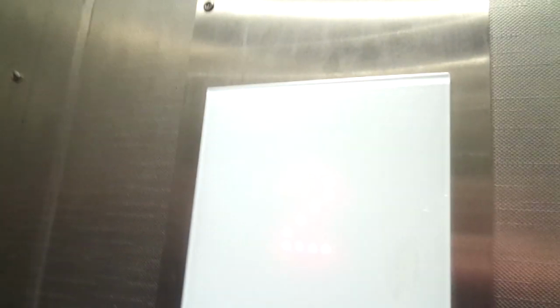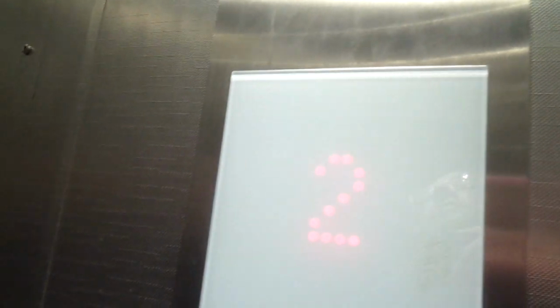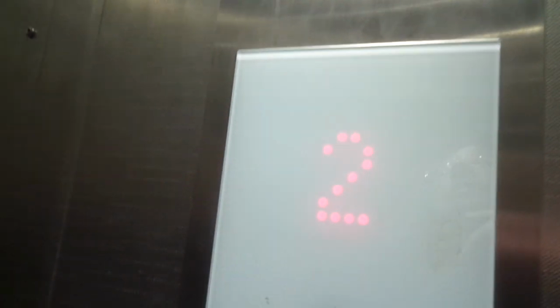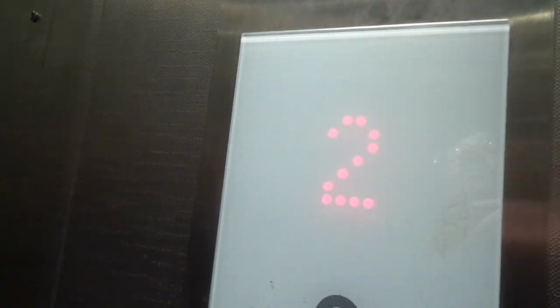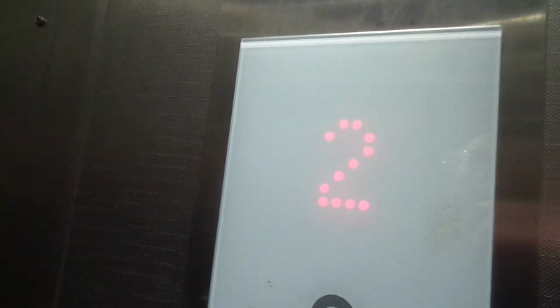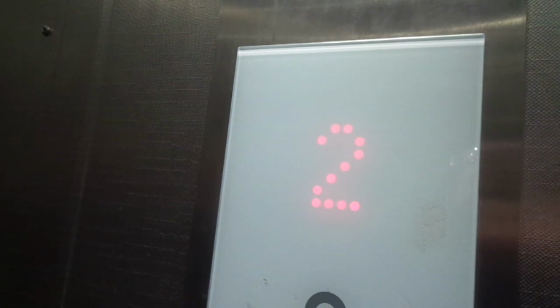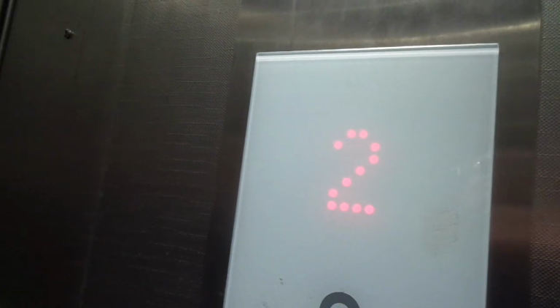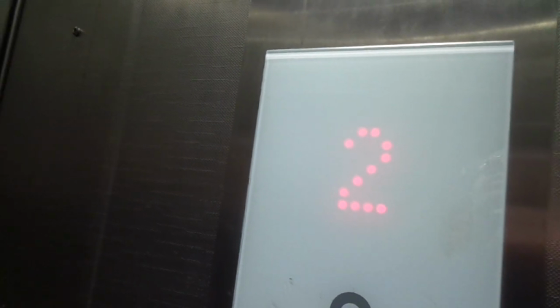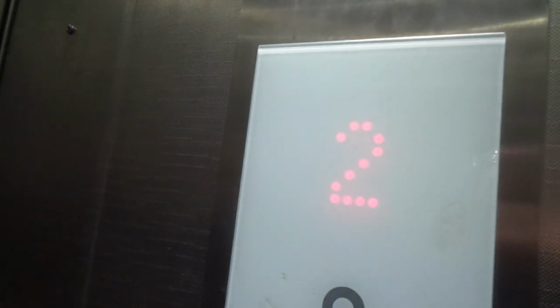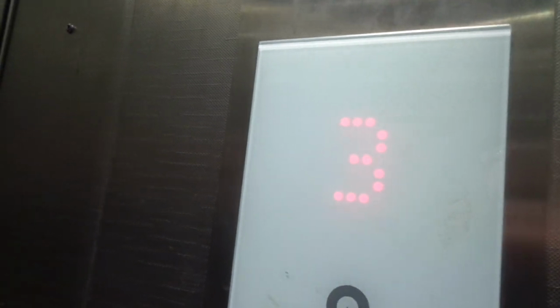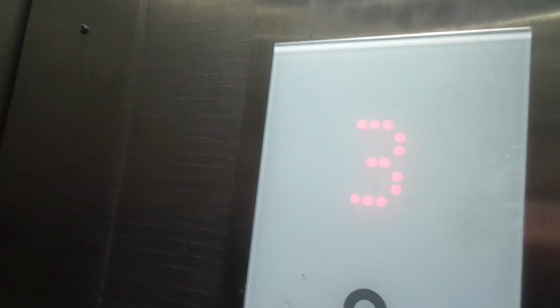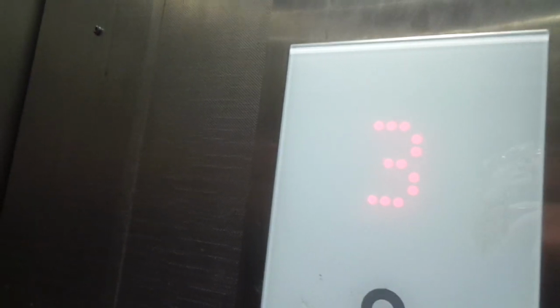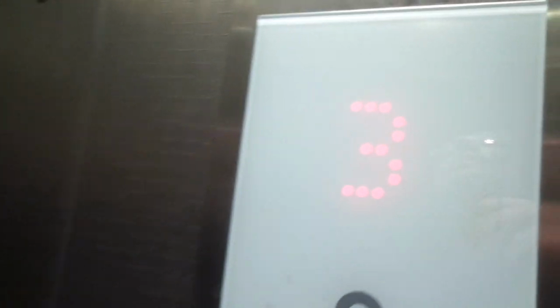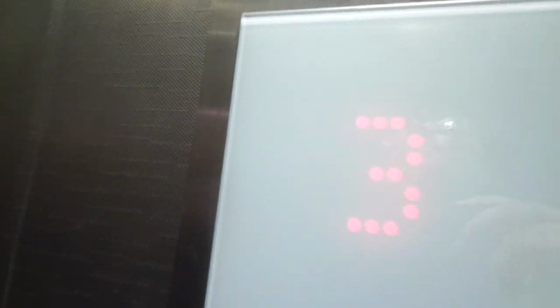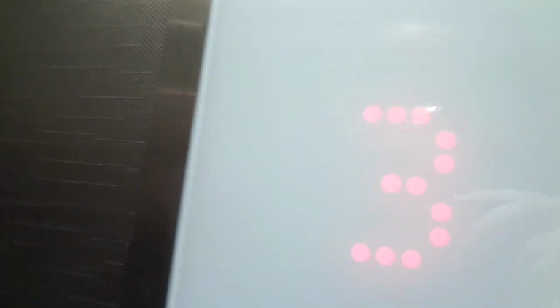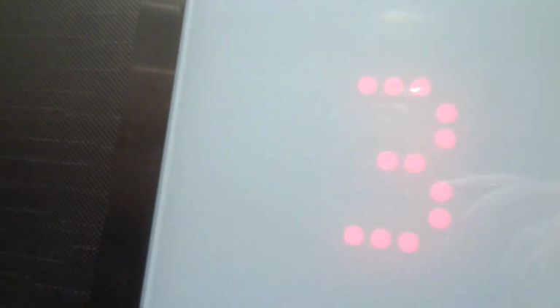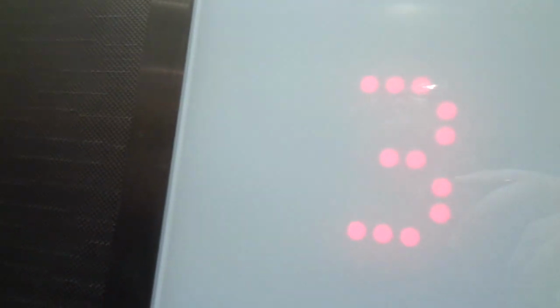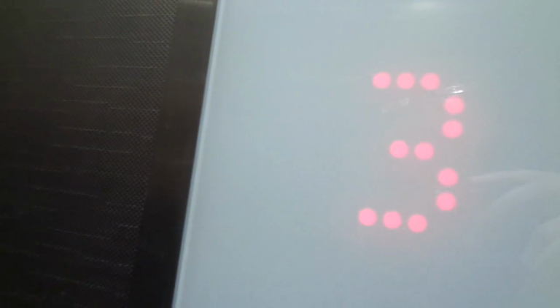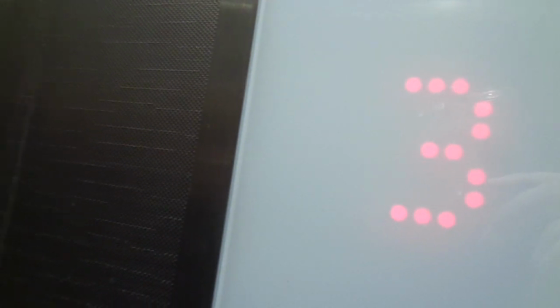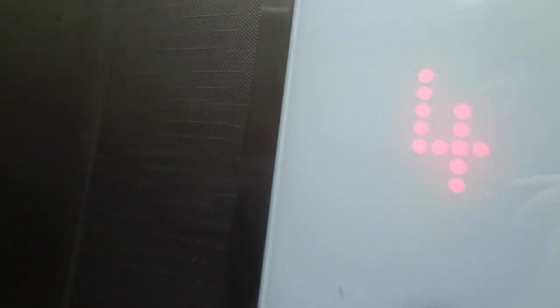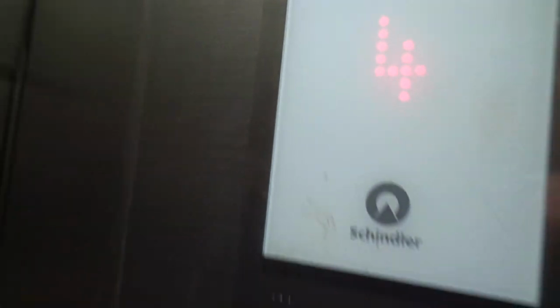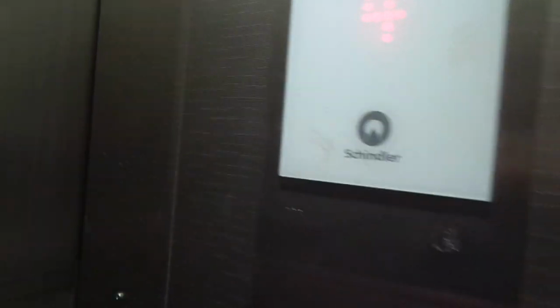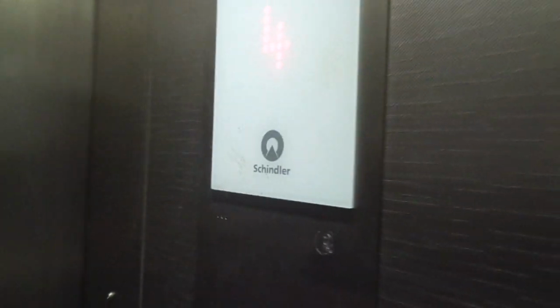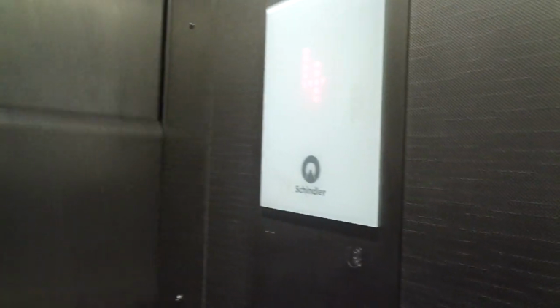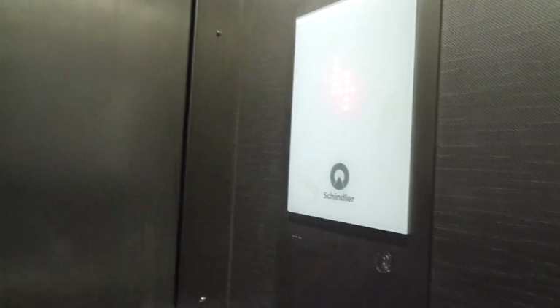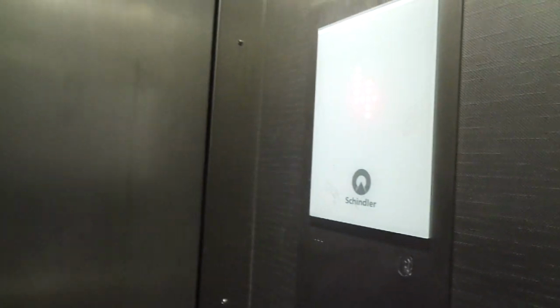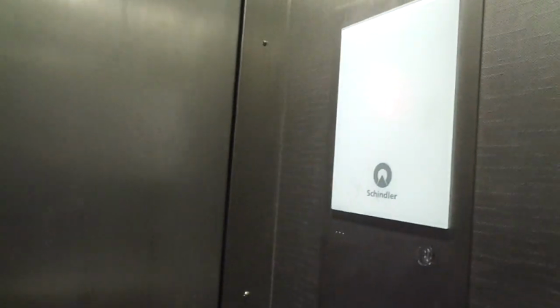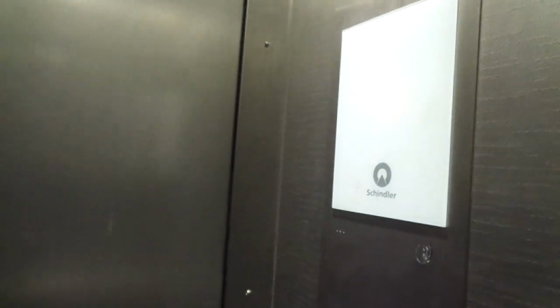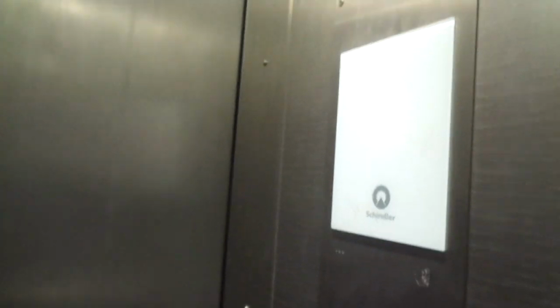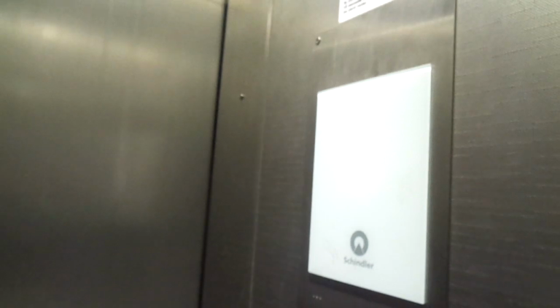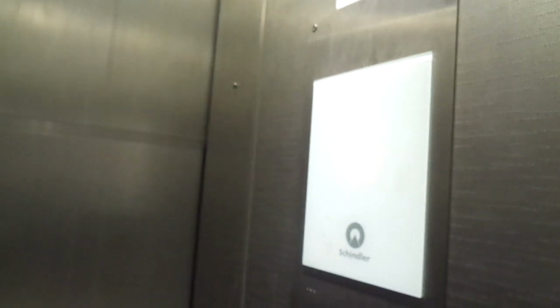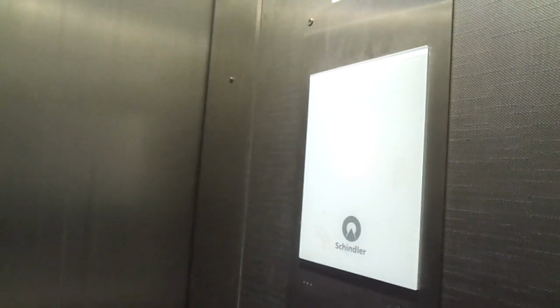It doesn't say the year of construction. It's going to be inspected in 2019, reference number 51585. And it doesn't say the year when it was built and modernized.